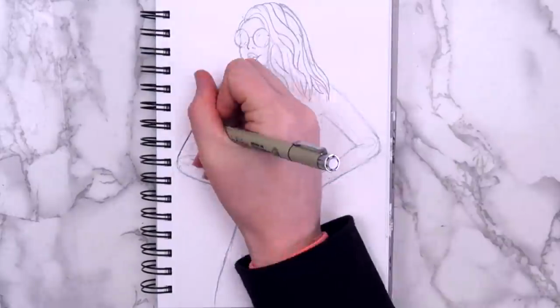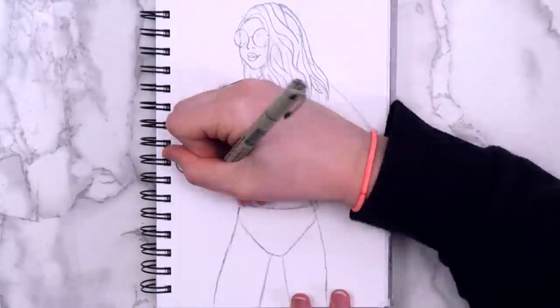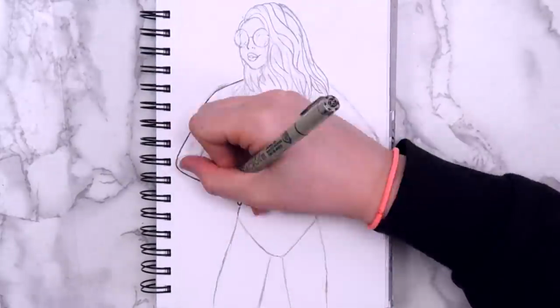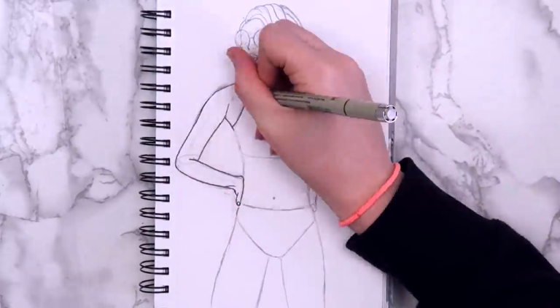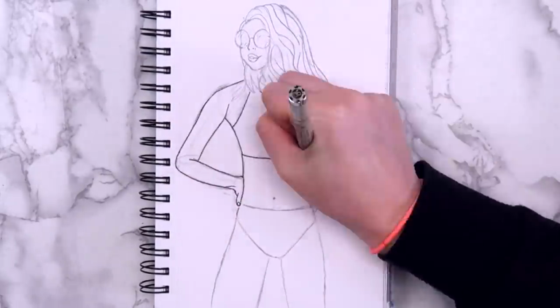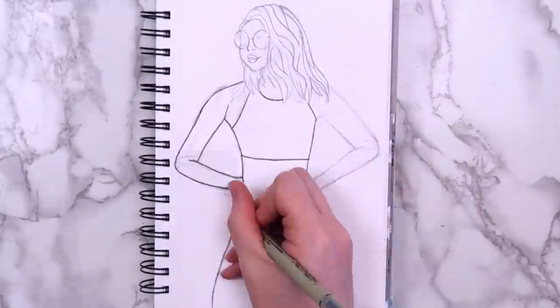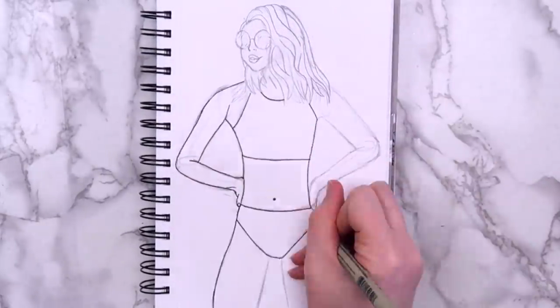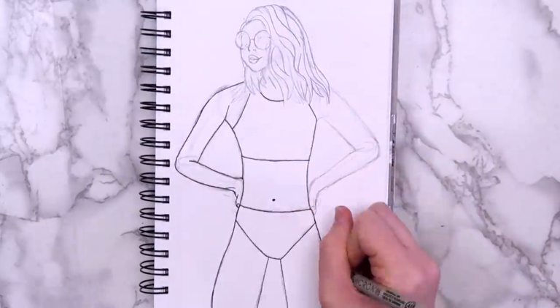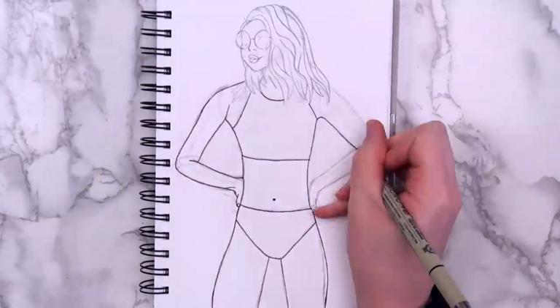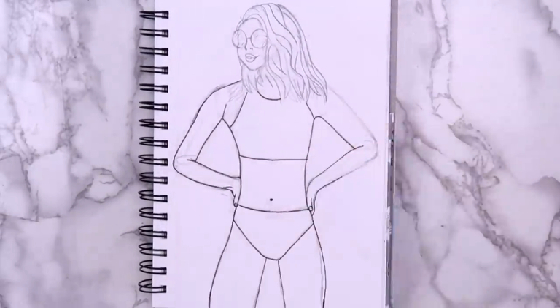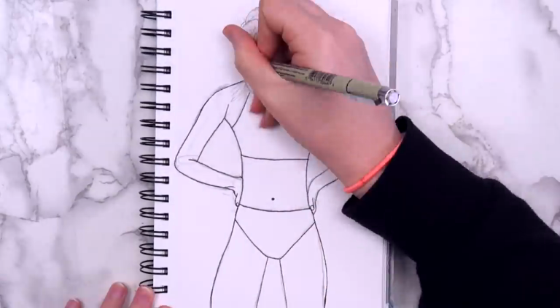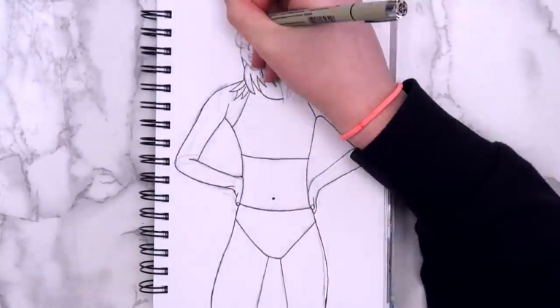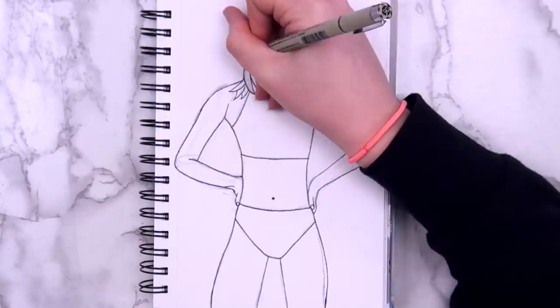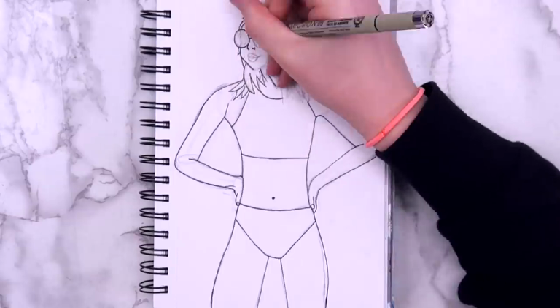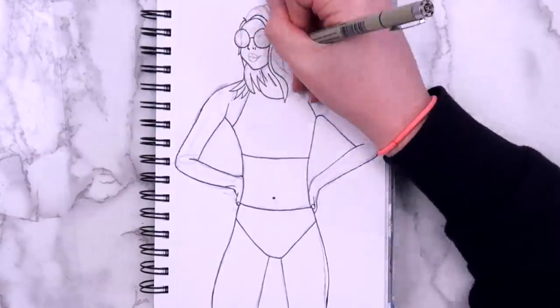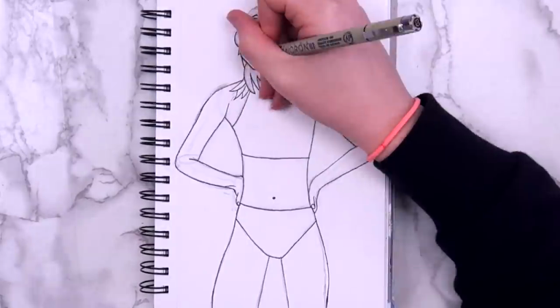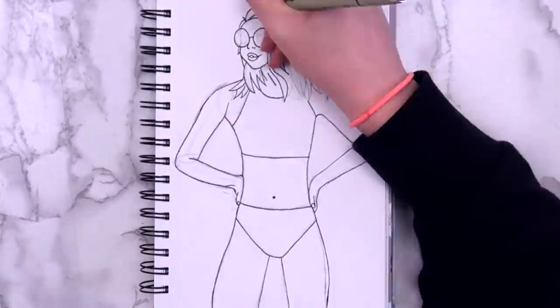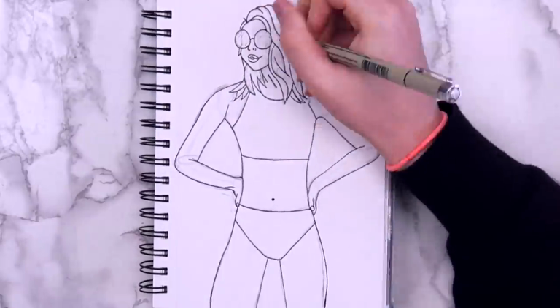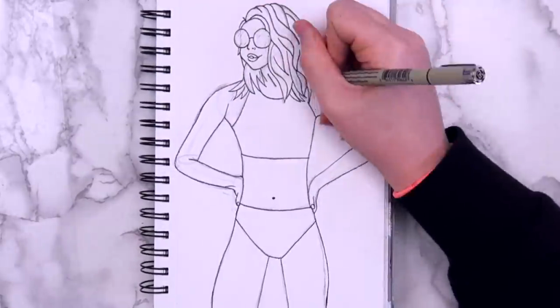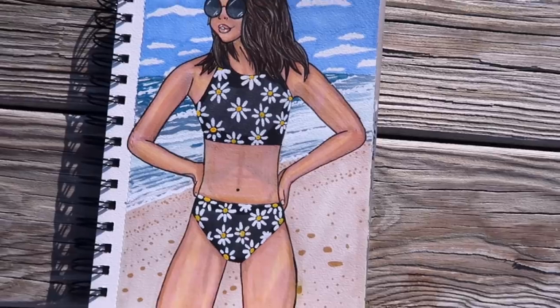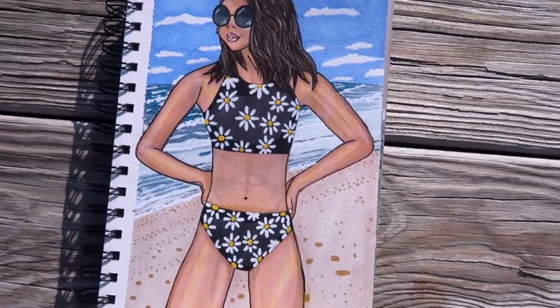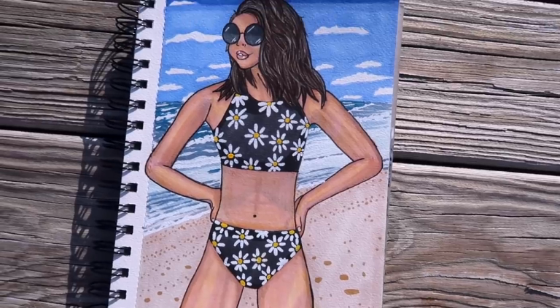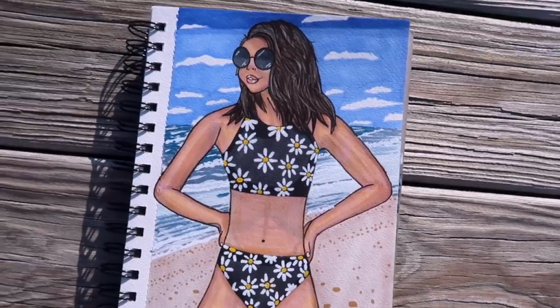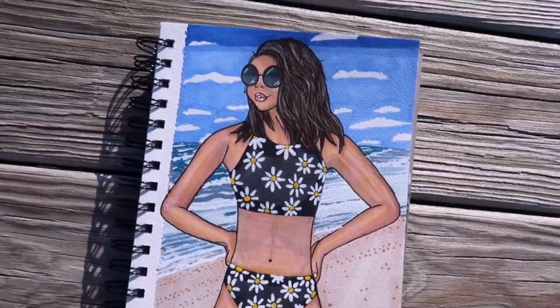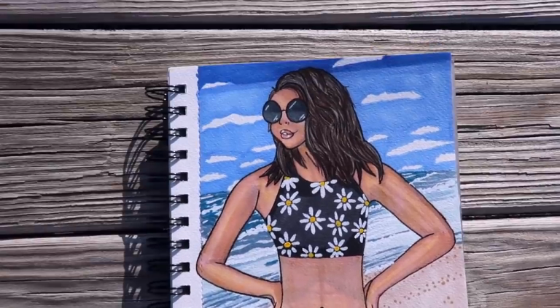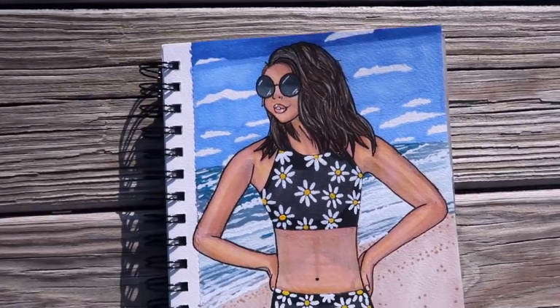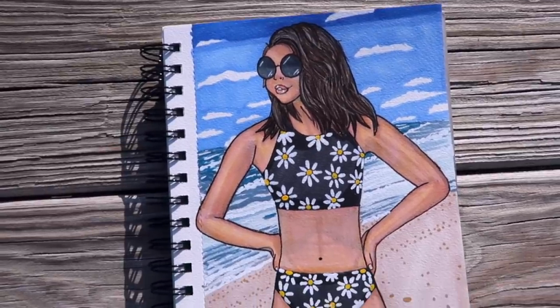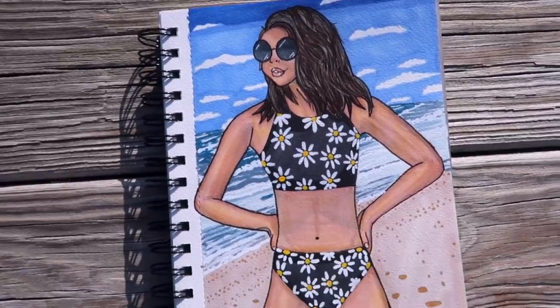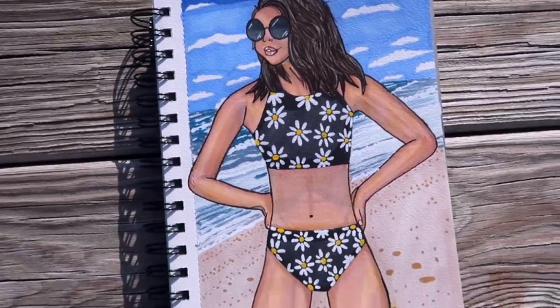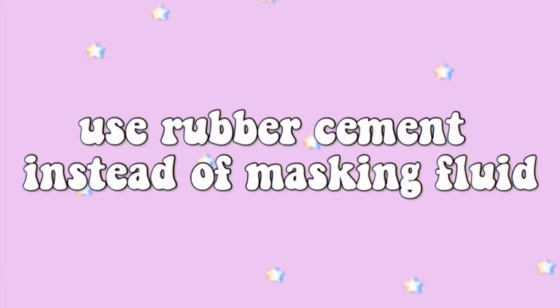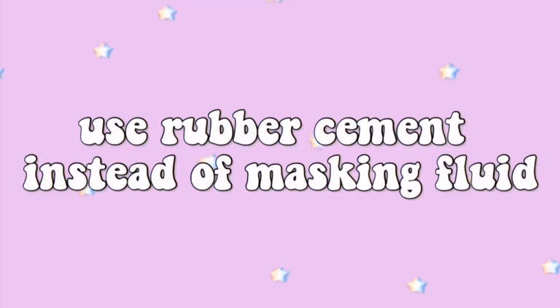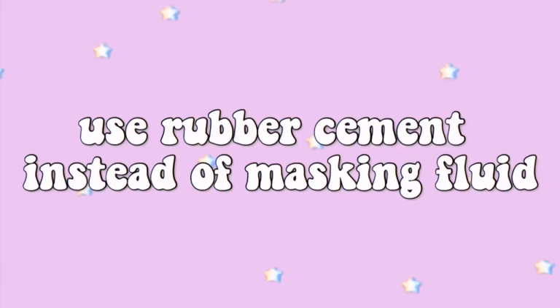Just ignore the mouth — I had some trouble with that and ended up changing it later. This was actually one of the drawings from my last sketchbook ideas video, and if you're ever stuck for what to draw, definitely check those out. I have like 20 of those videos and they're always fun to make.